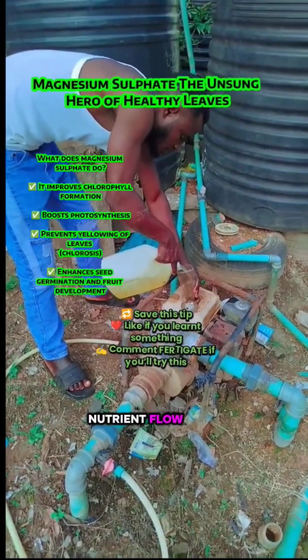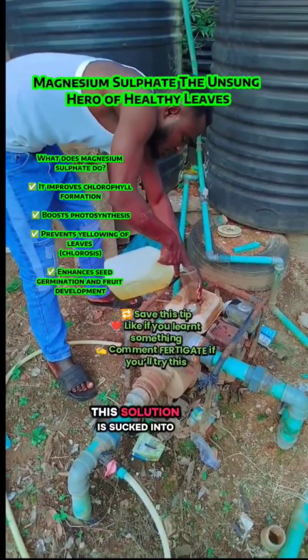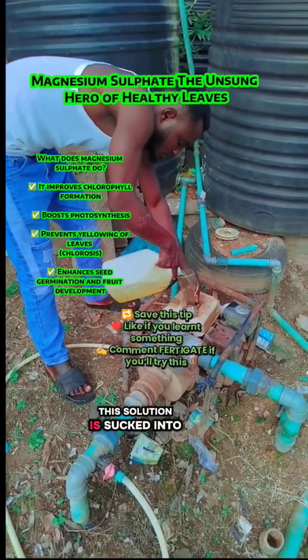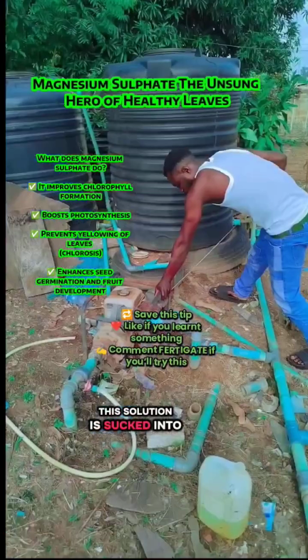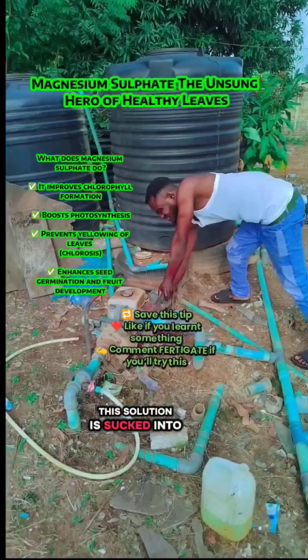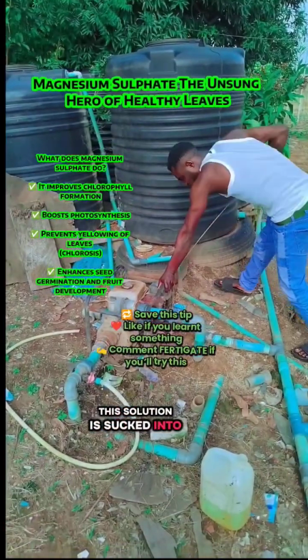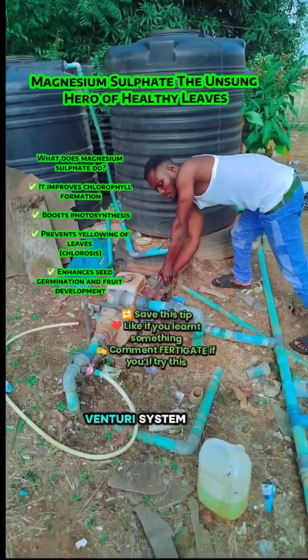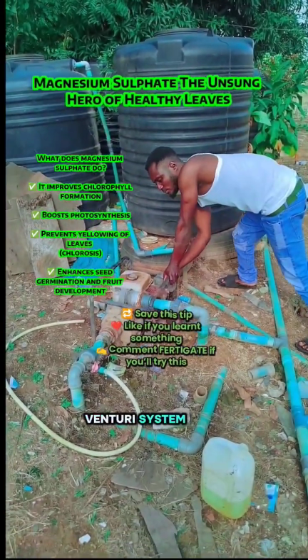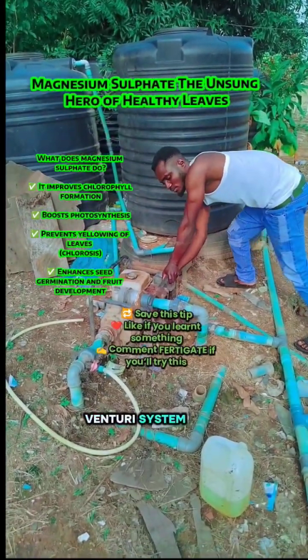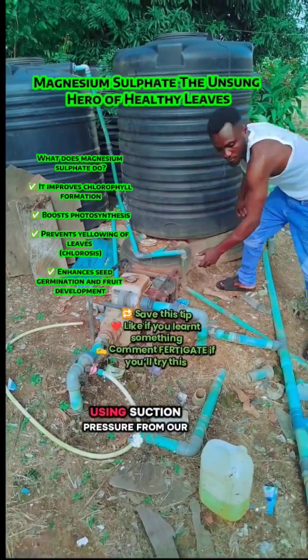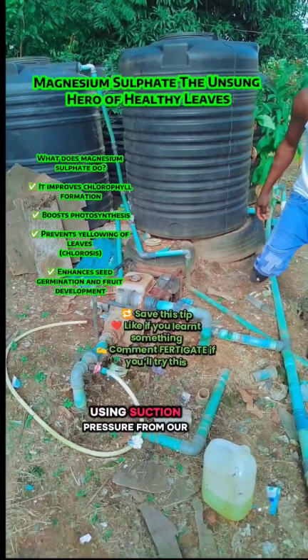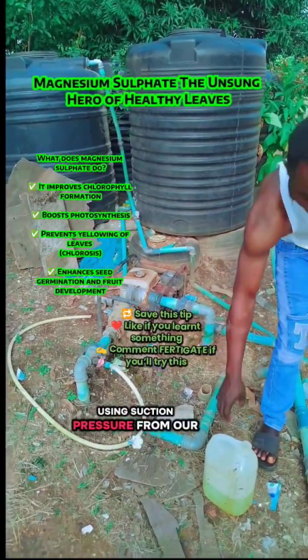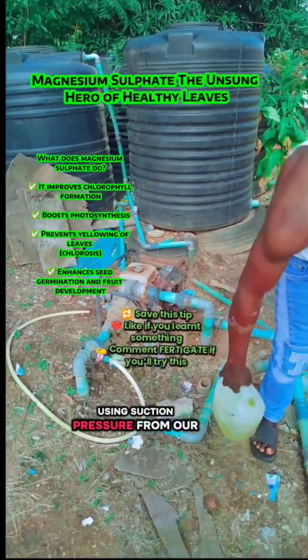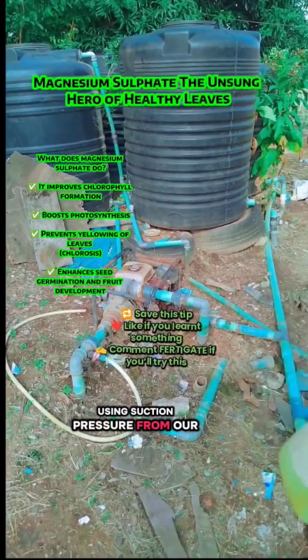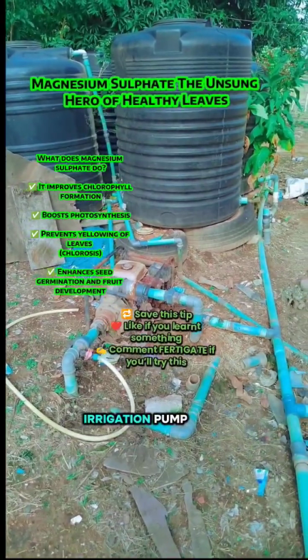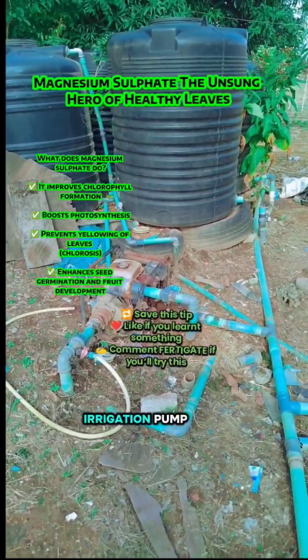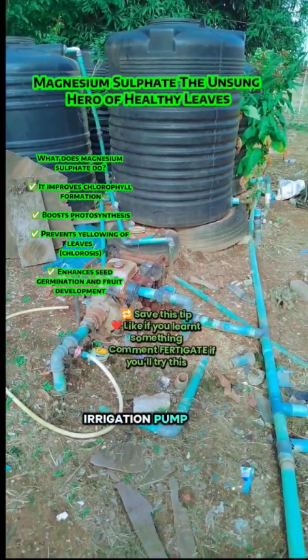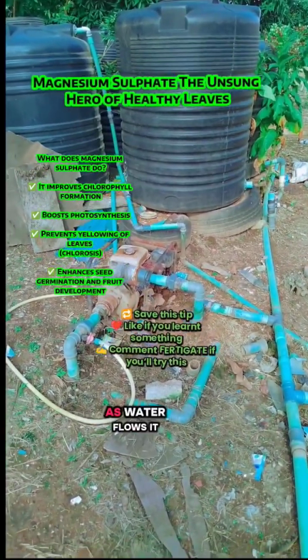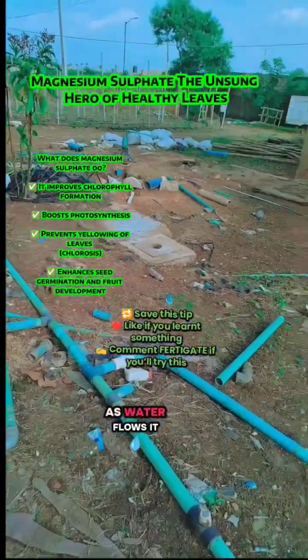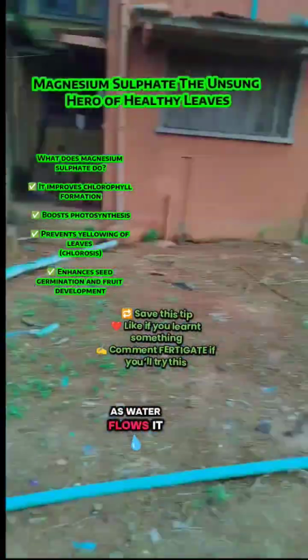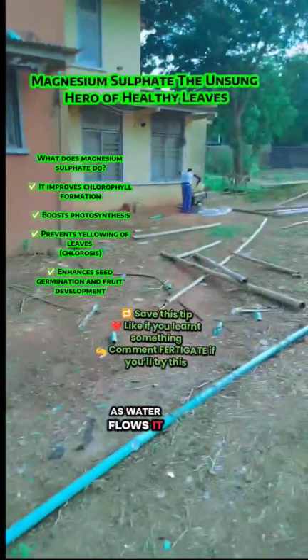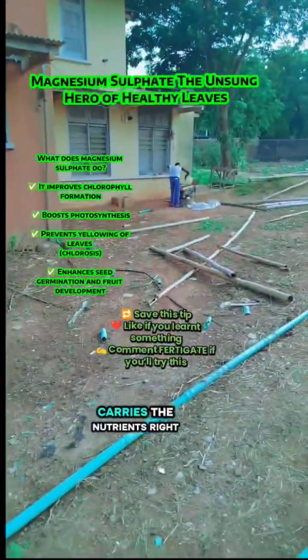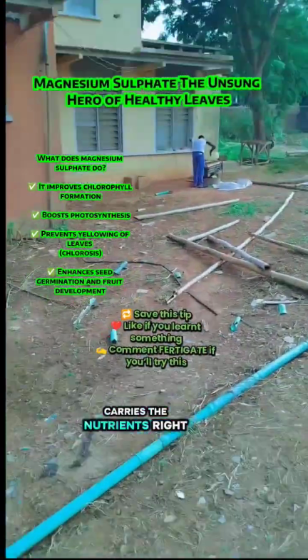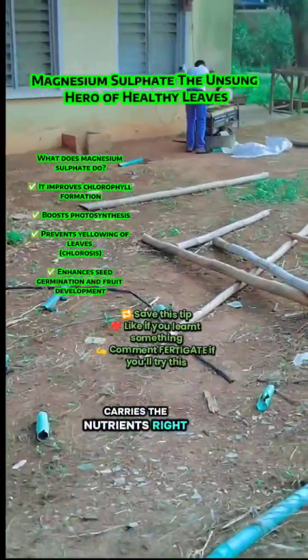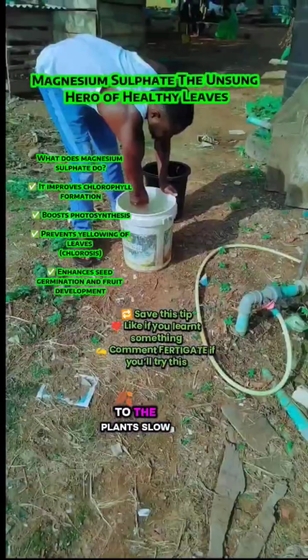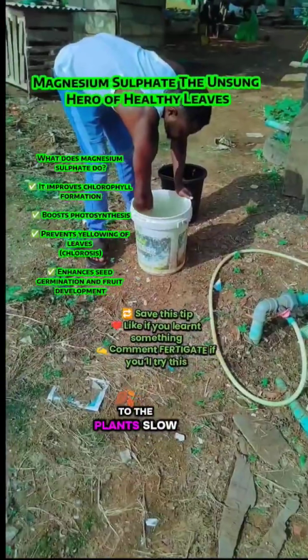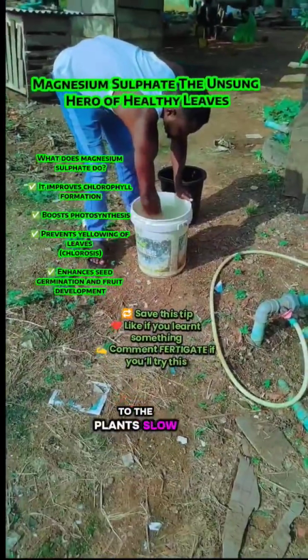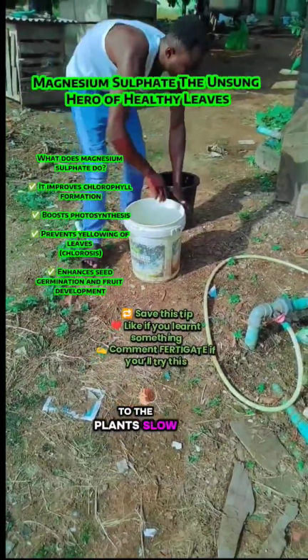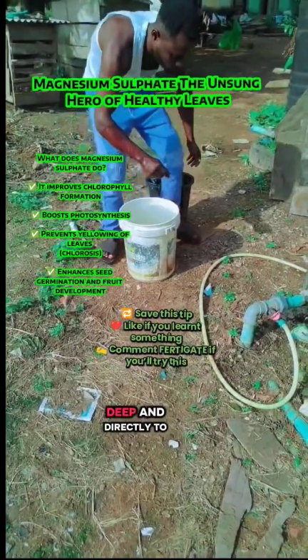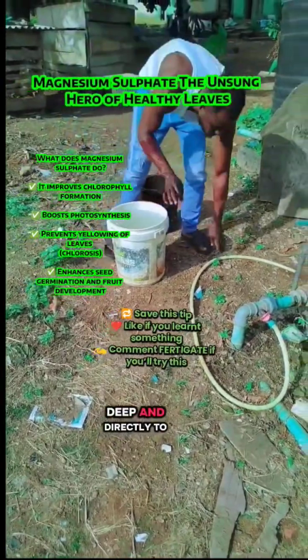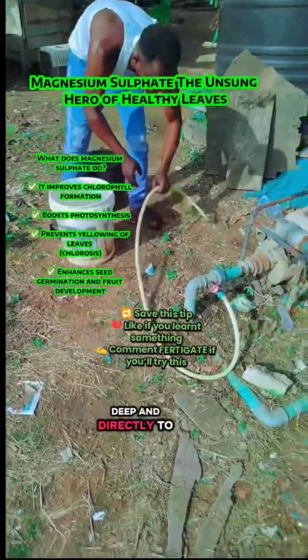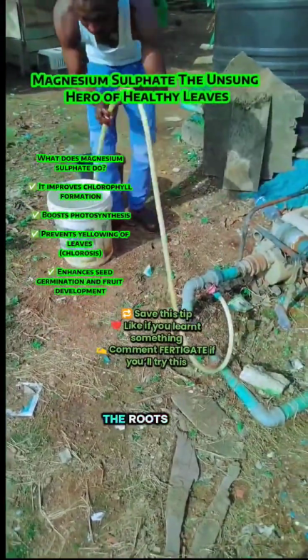This solution is sucked into the venturi system using suction pressure from our irrigation pump. As water flows, it carries the nutrients right to the plant — slow, deep, and directly to the roots.